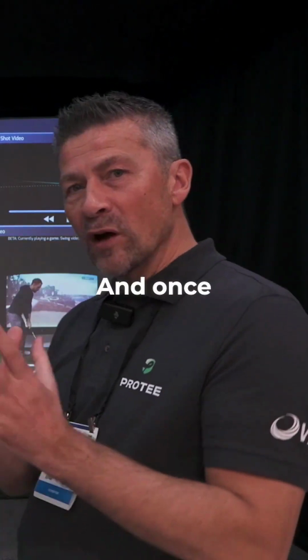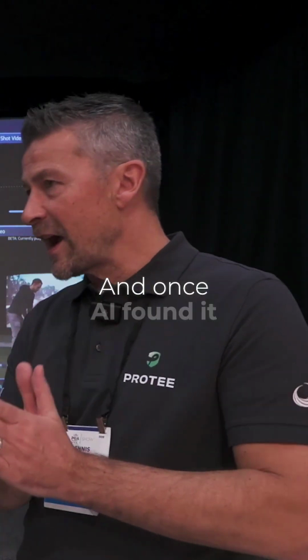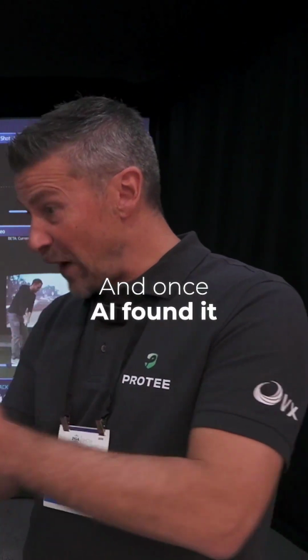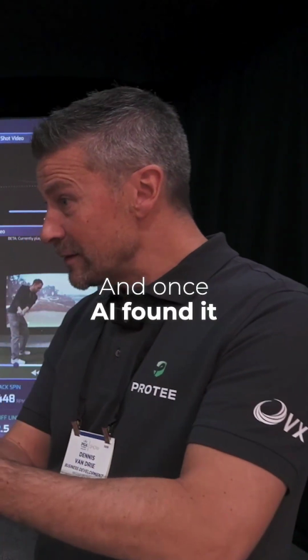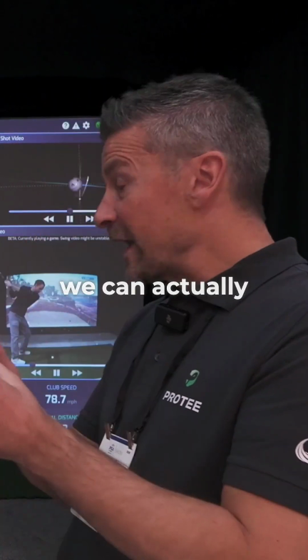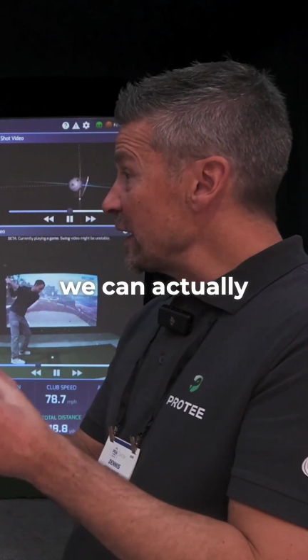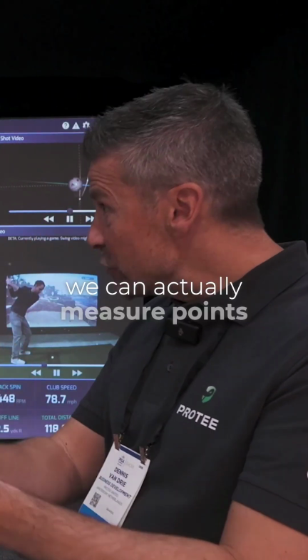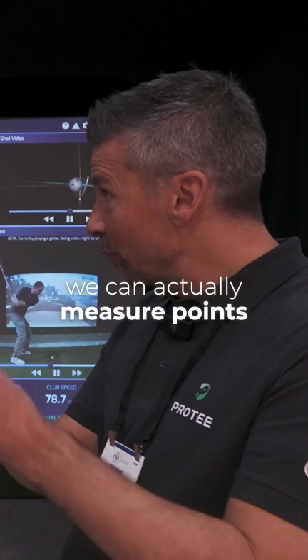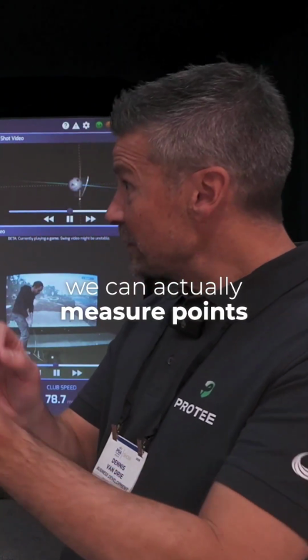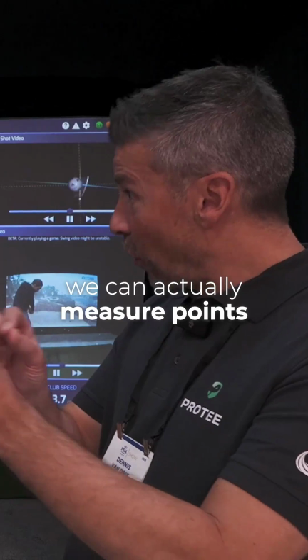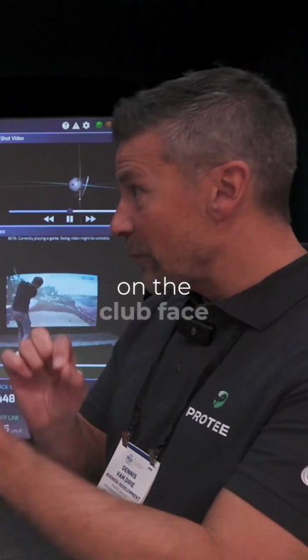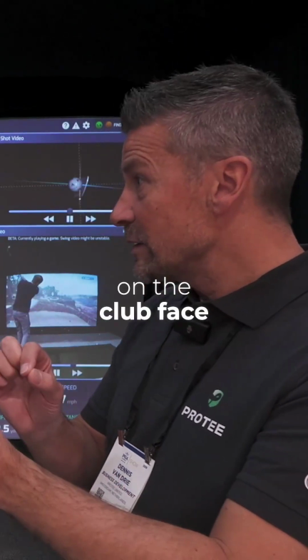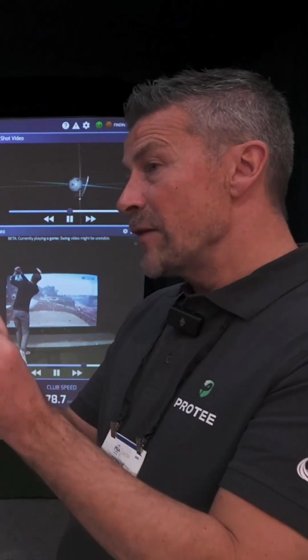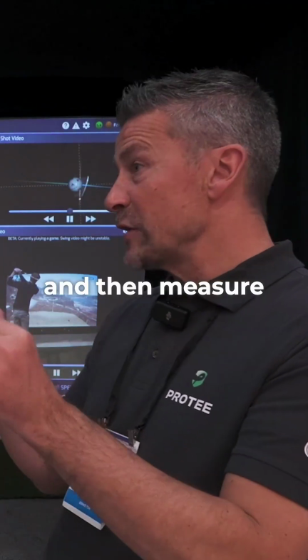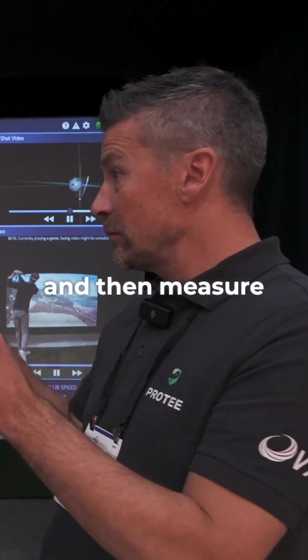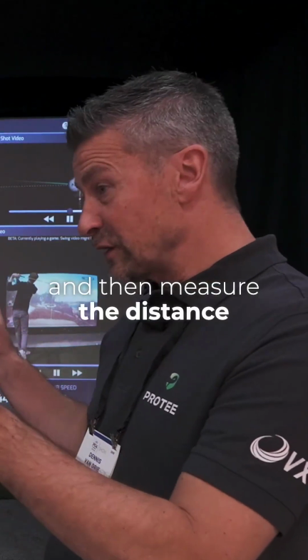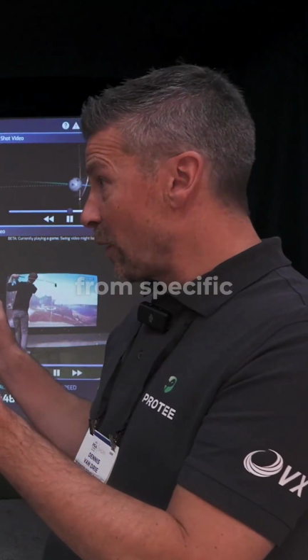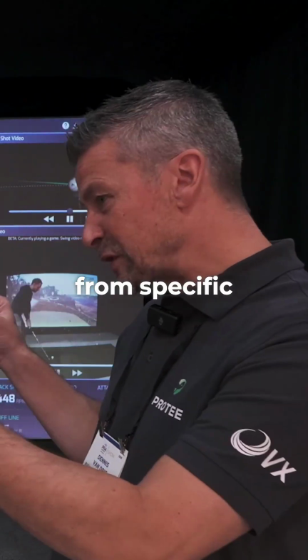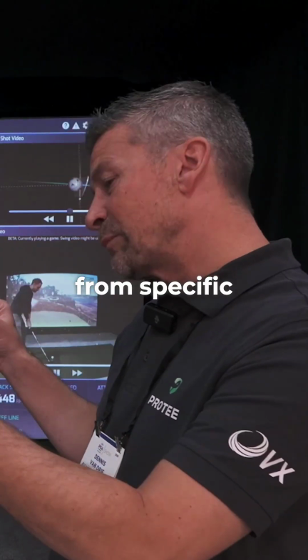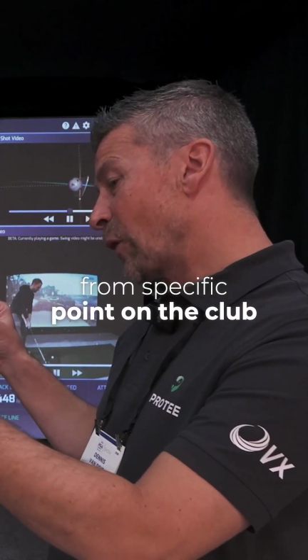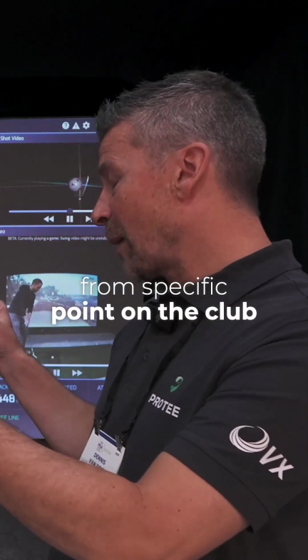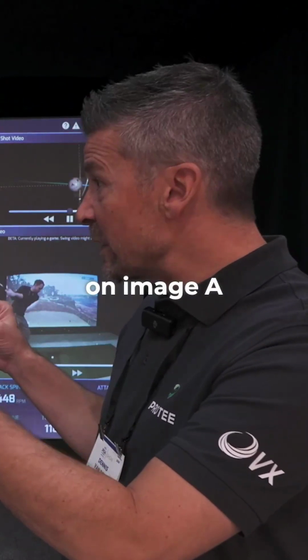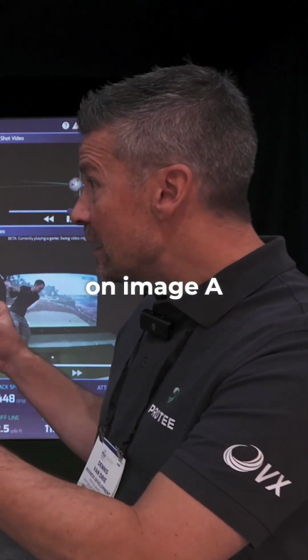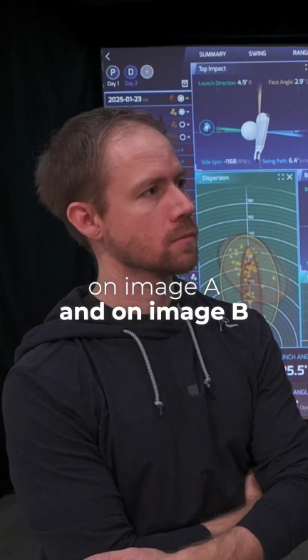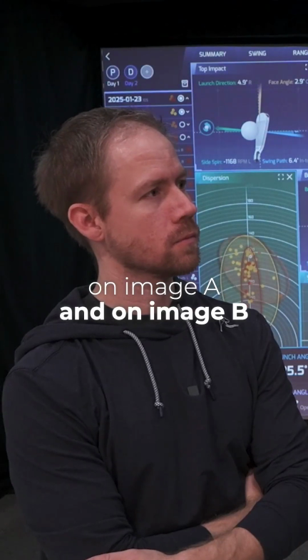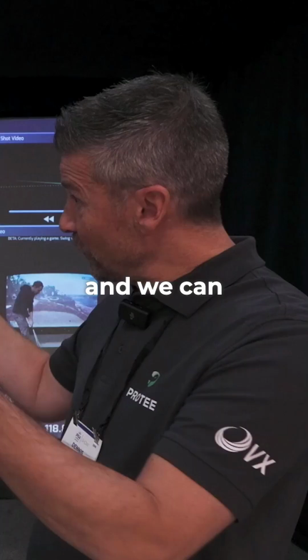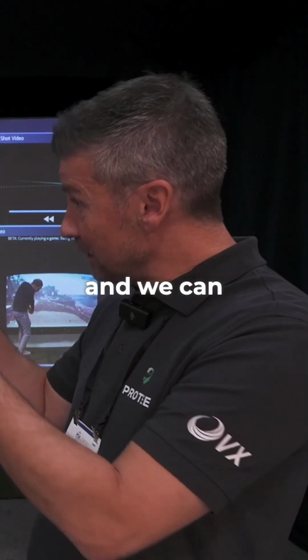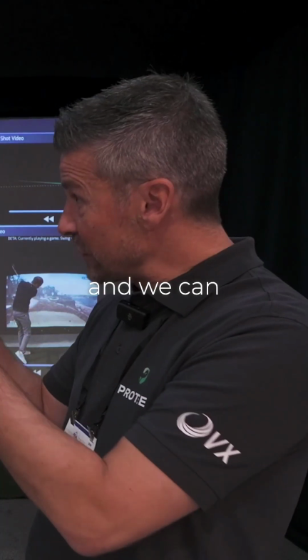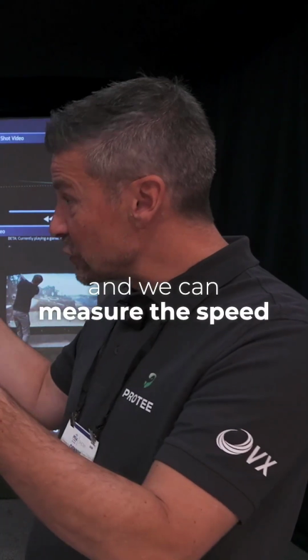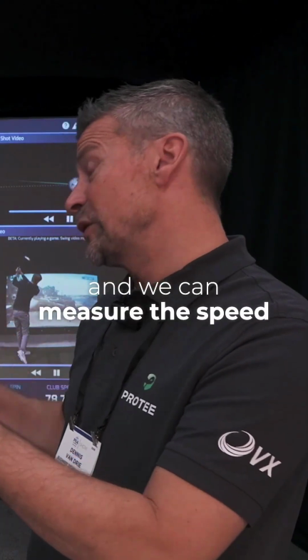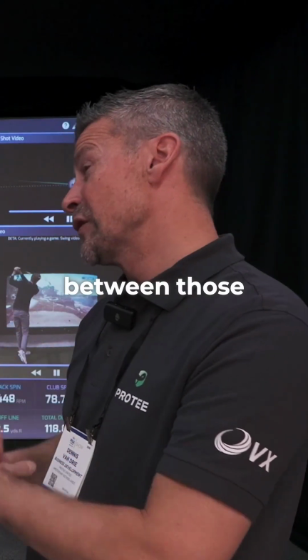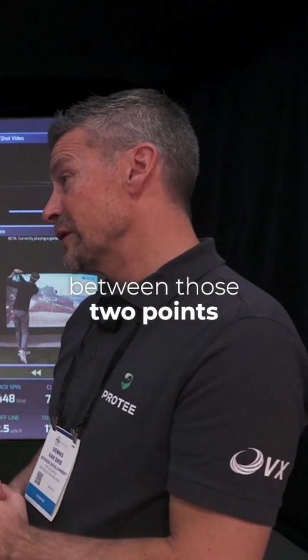And once AI has found it, we can actually measure points on the club face and then measure the distance from a specific point on the club on image A and on image B. And we can measure the speed between those two points.